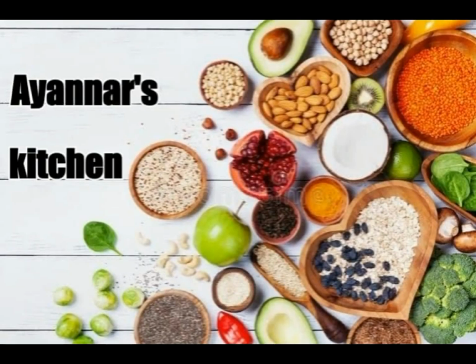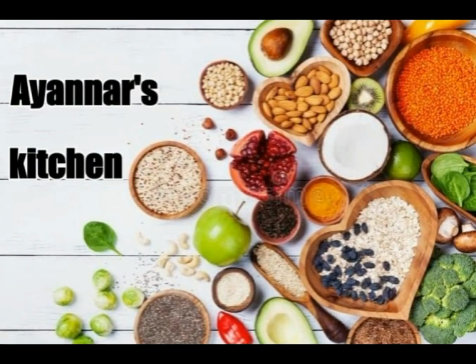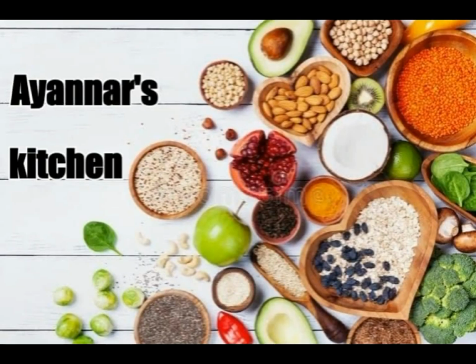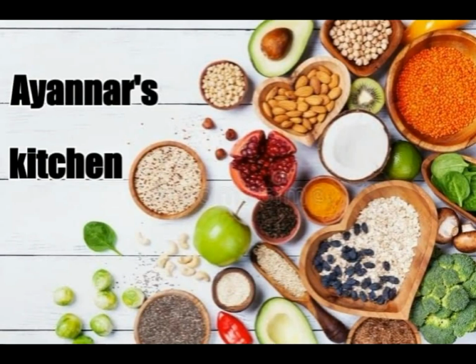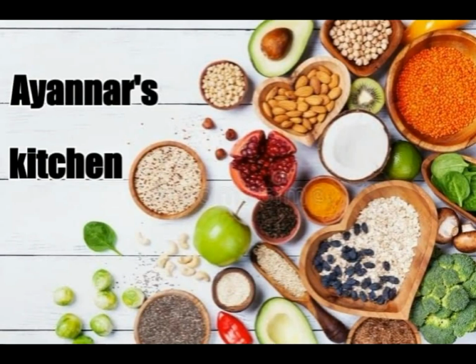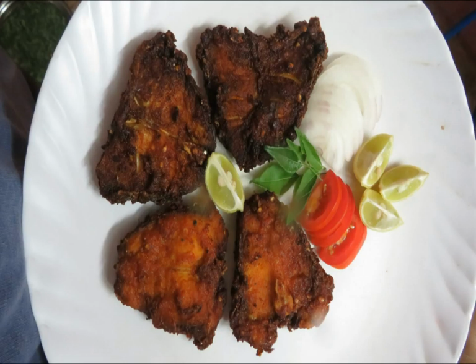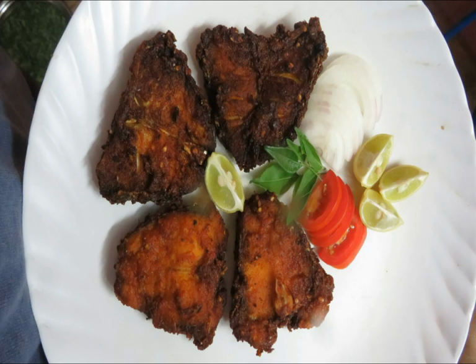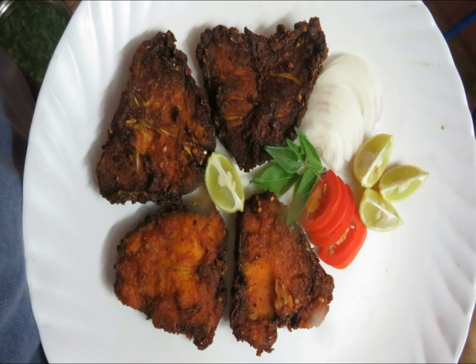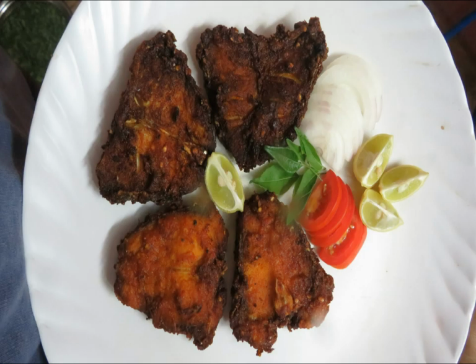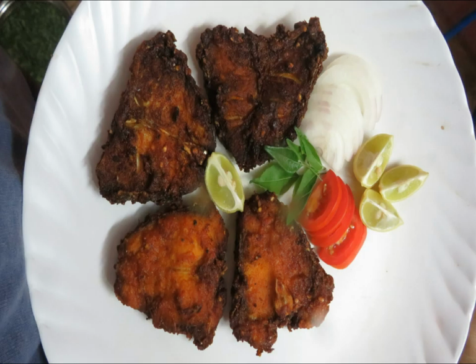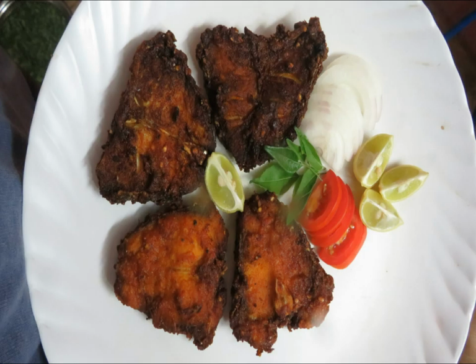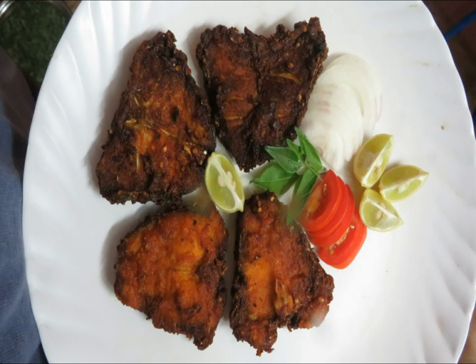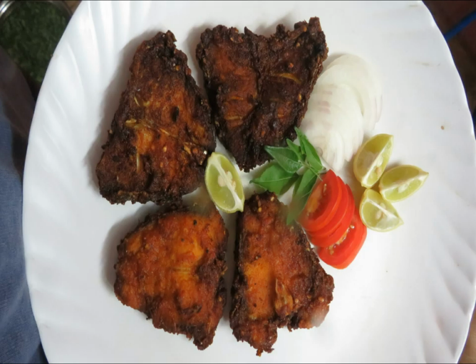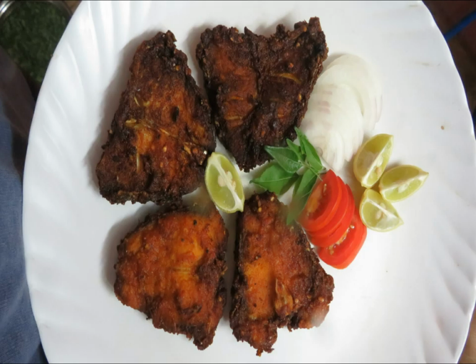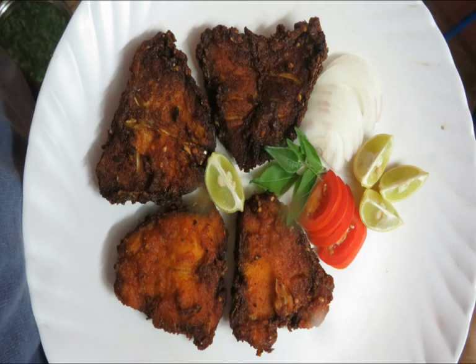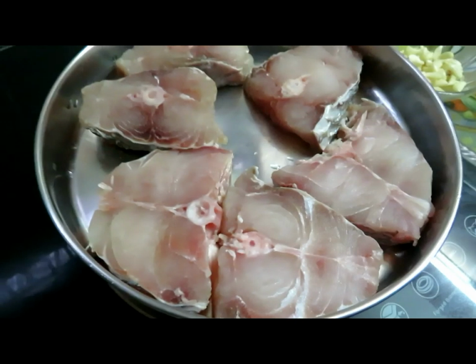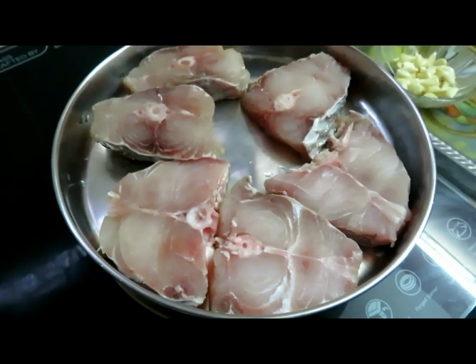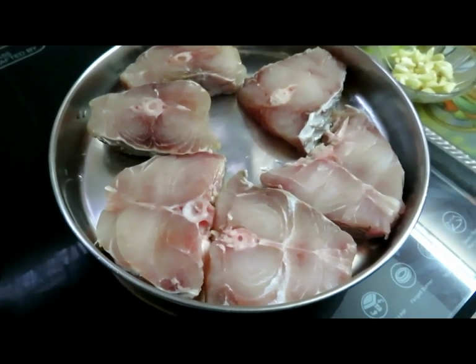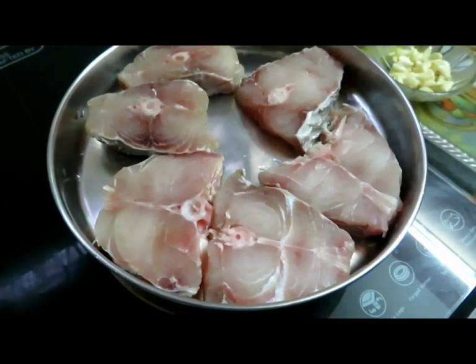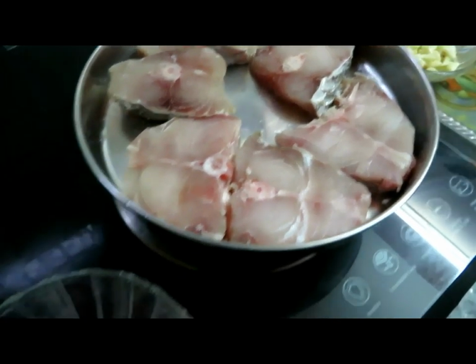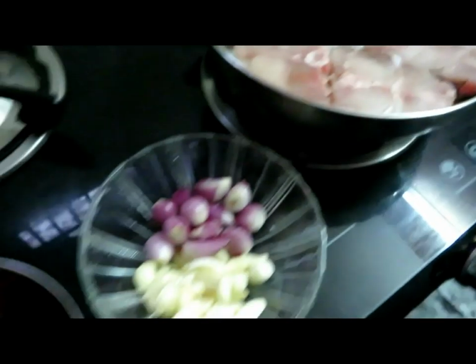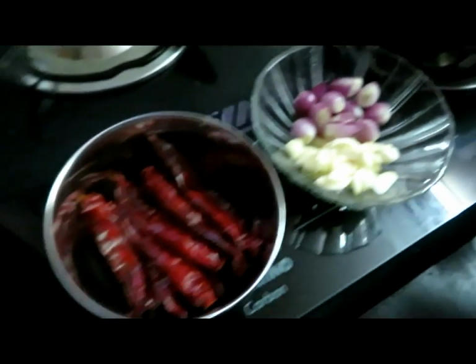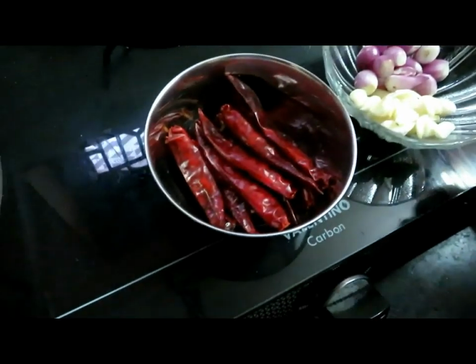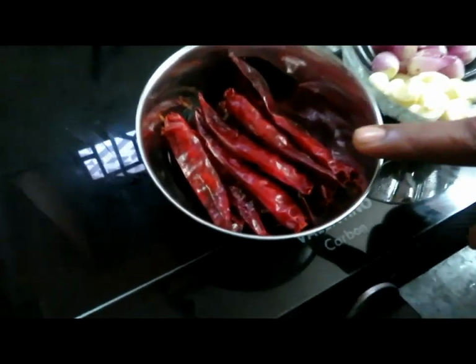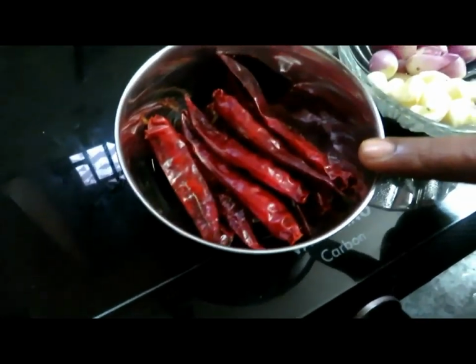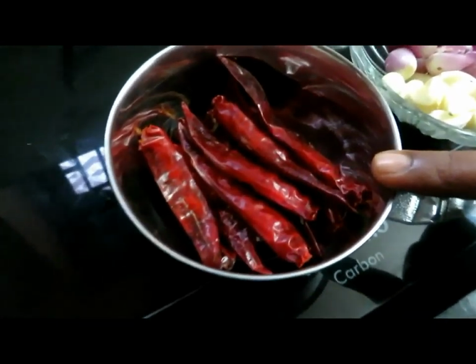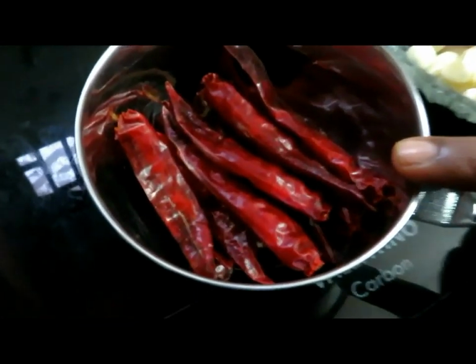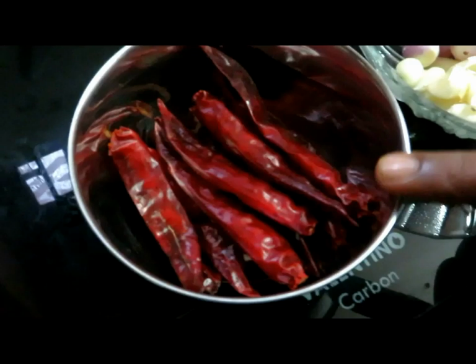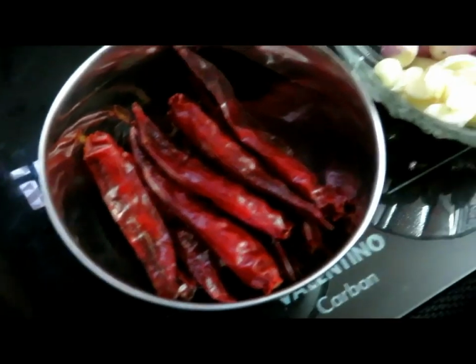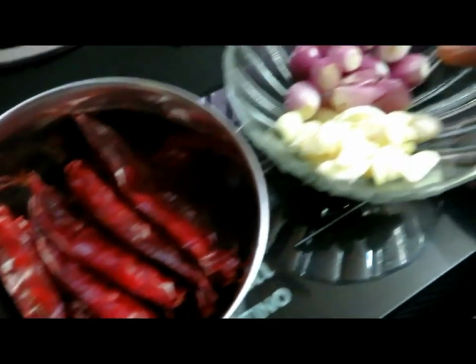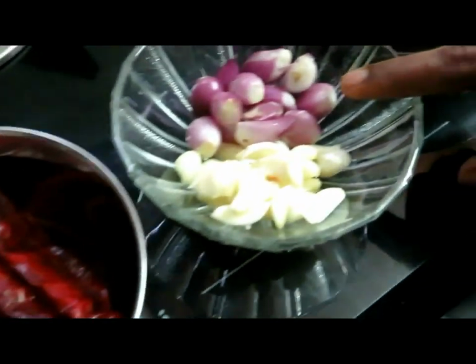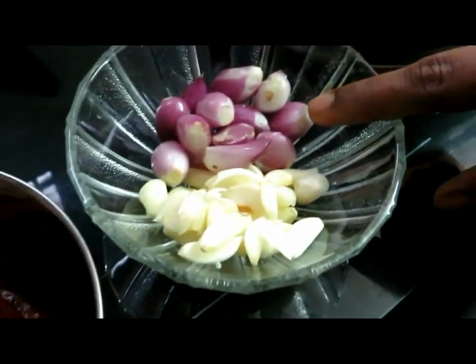Welcome to INR's Kitchen! We are going to make a garlic fish fry in this video. Let's see what we are going to do. We are going to make 10 pieces of garlic fish fry.